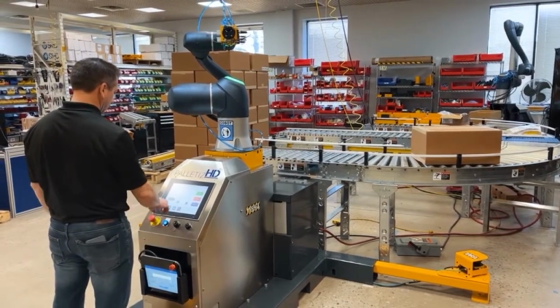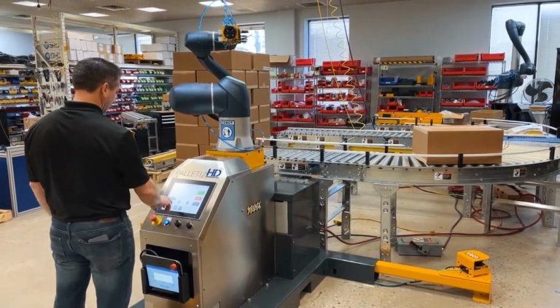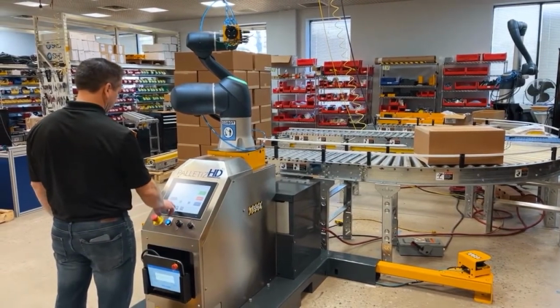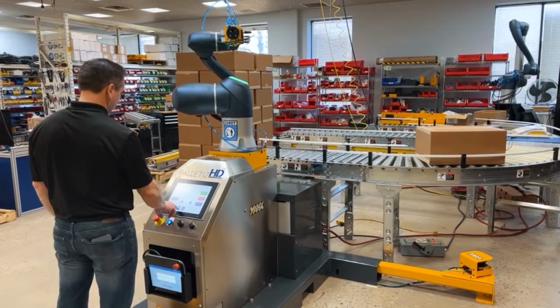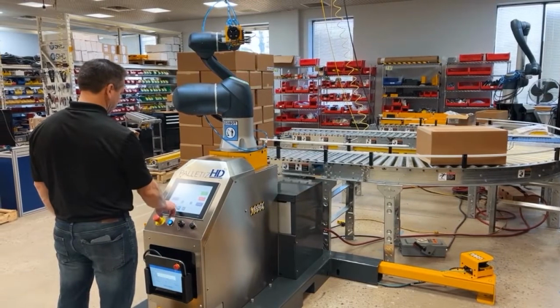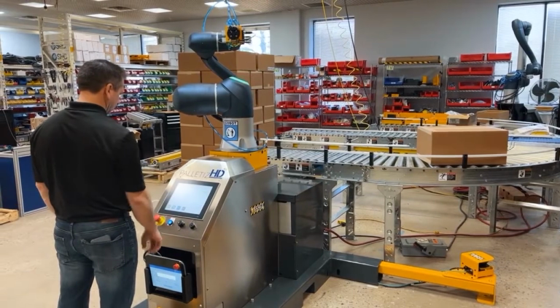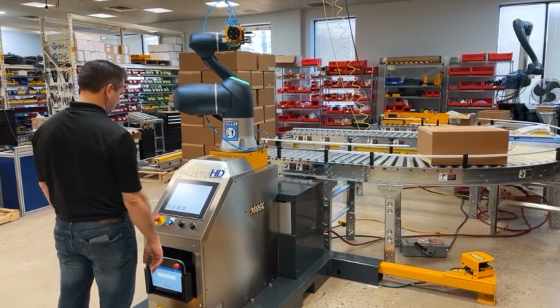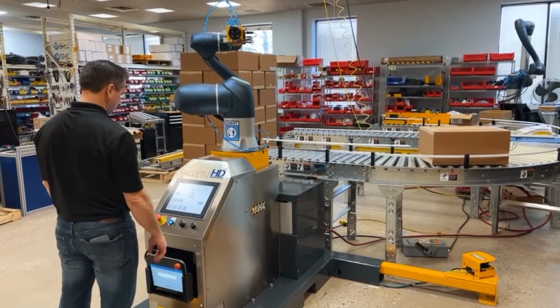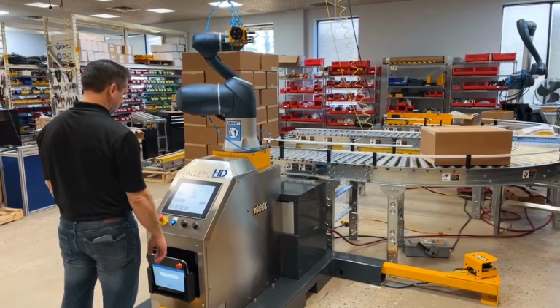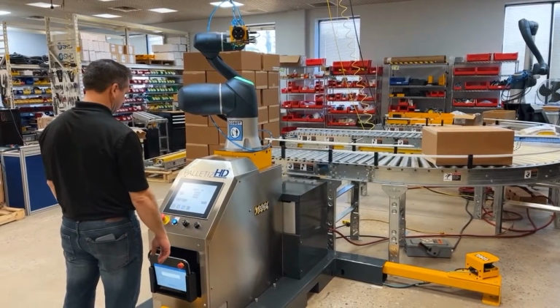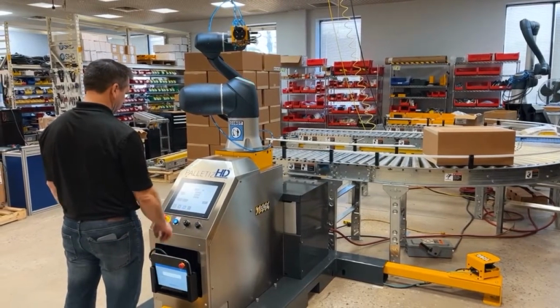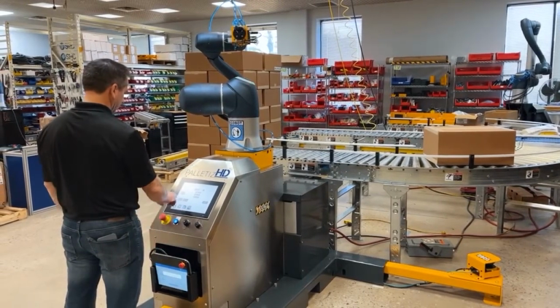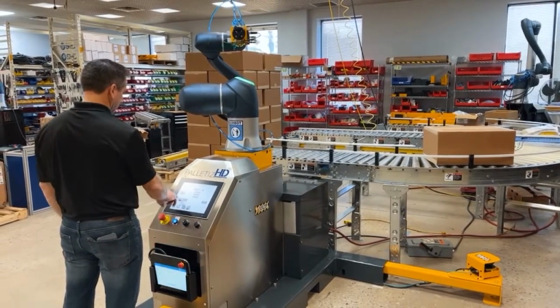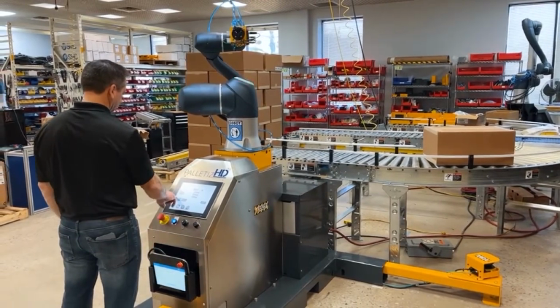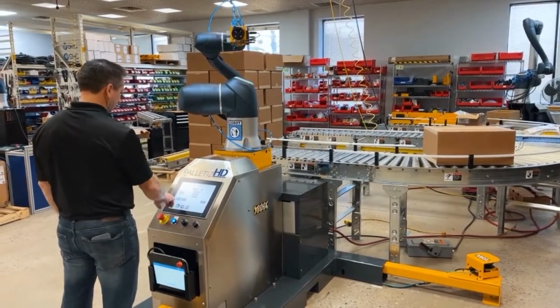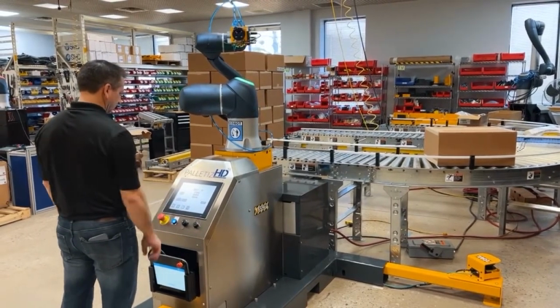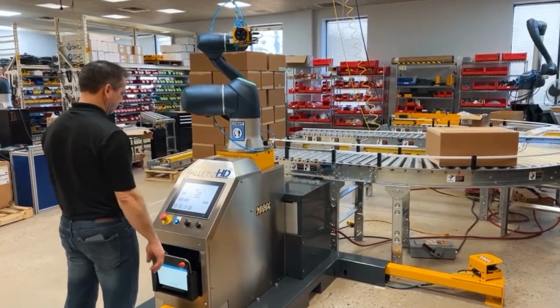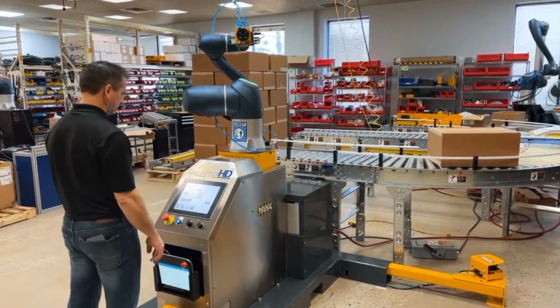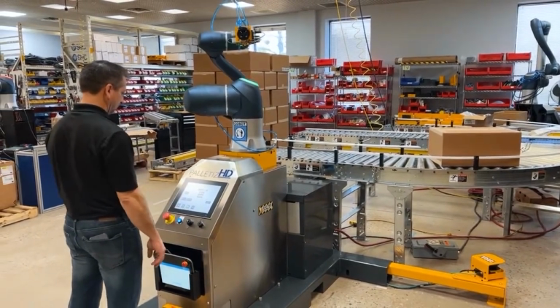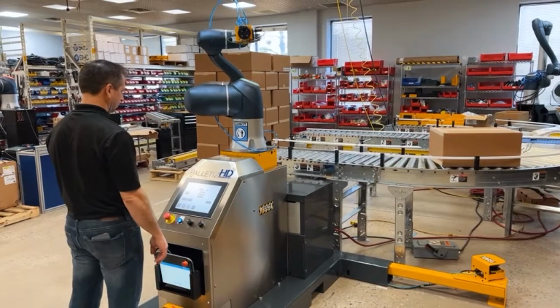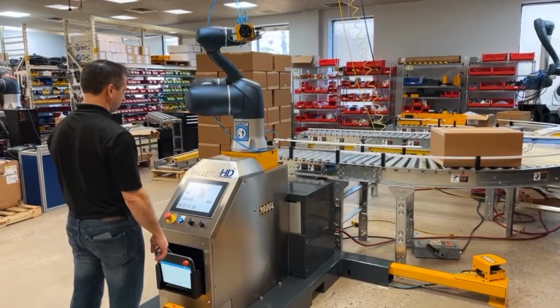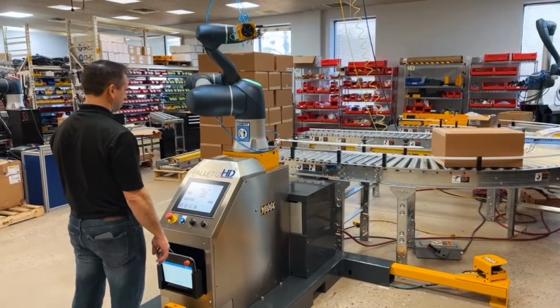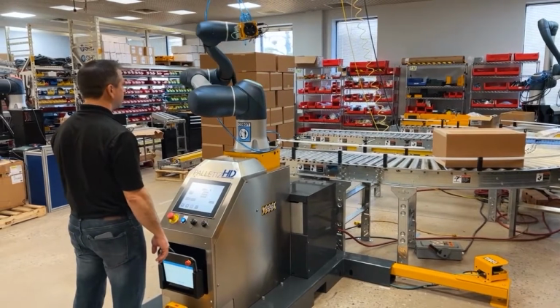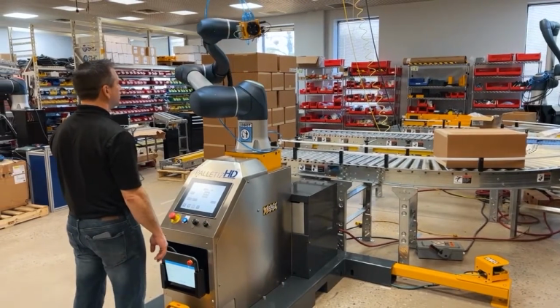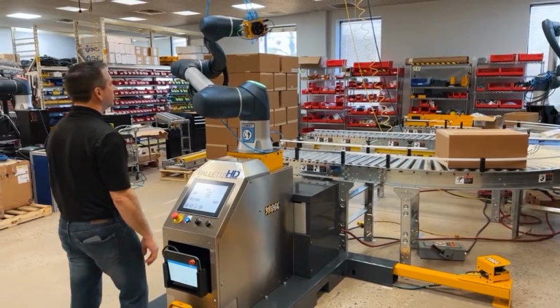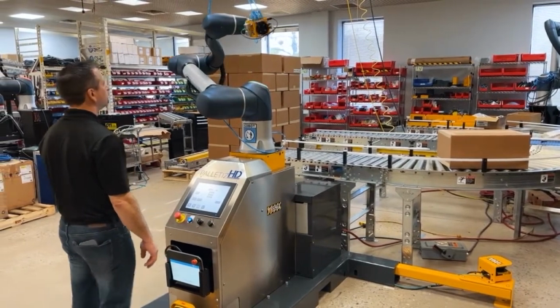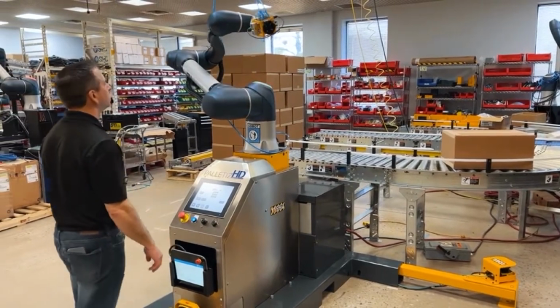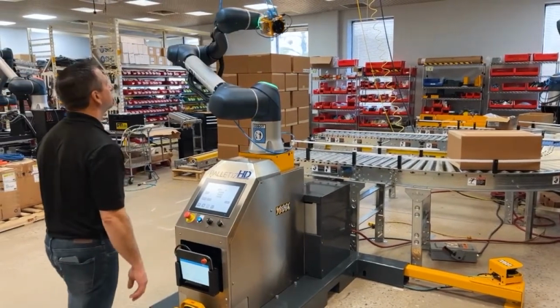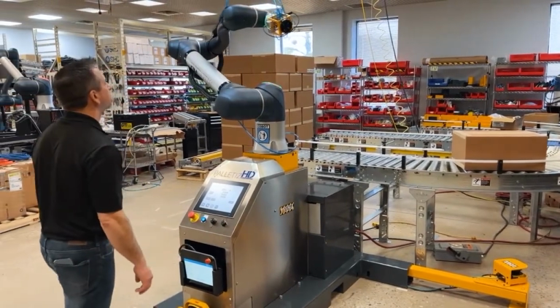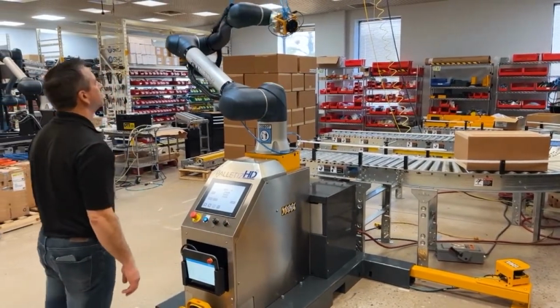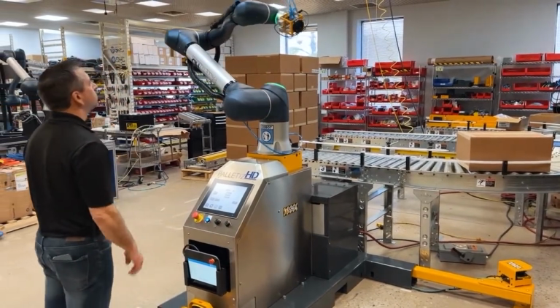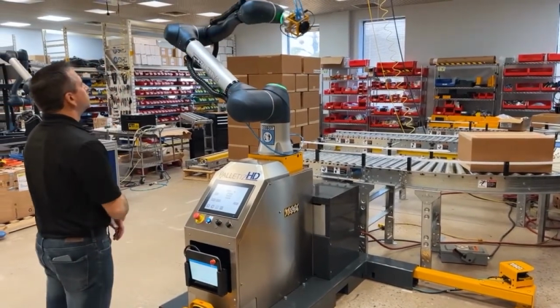The Palletize HD is shipped in a secure position to avoid any potential damage. The robot is moved out of pack position by pushing a dedicated button on the move screen within the palletizing software.